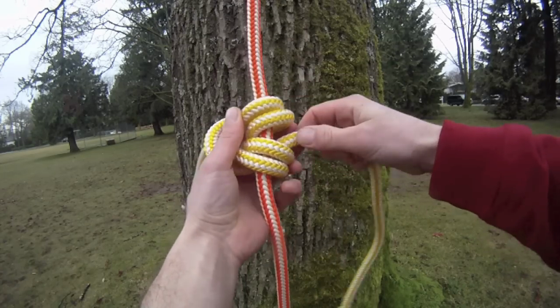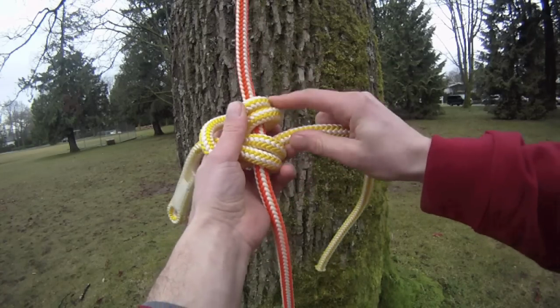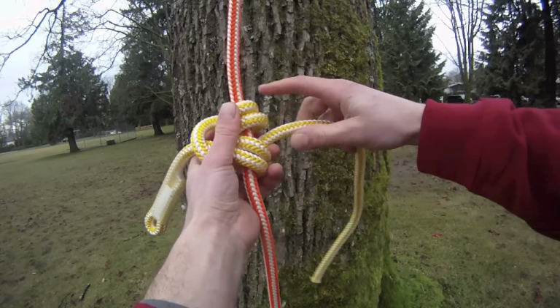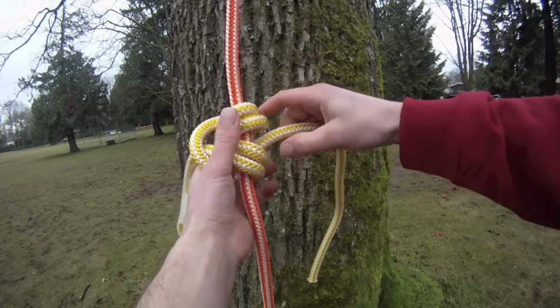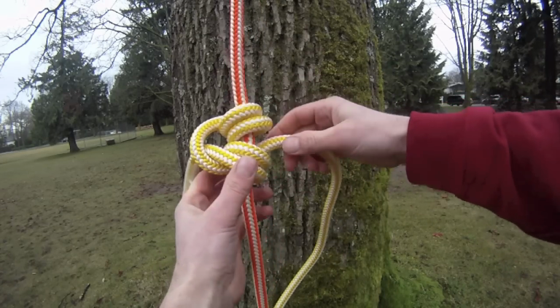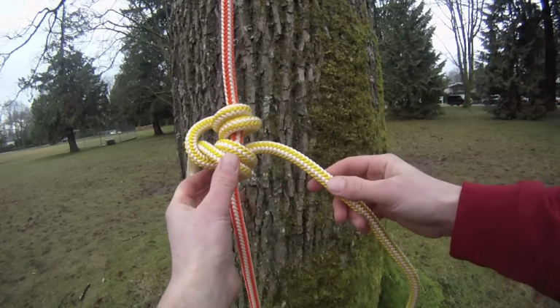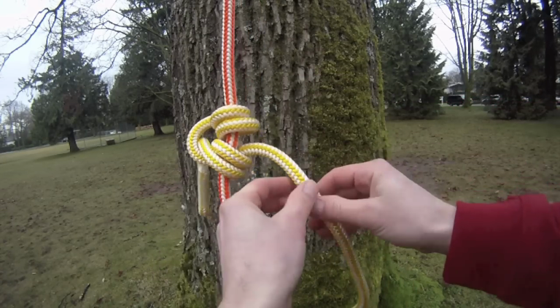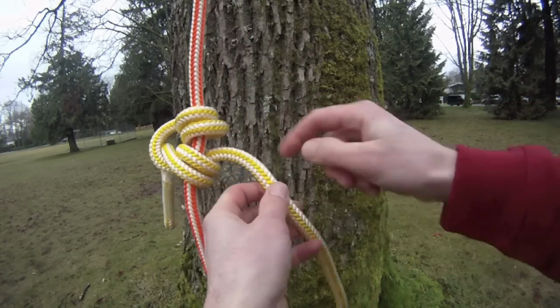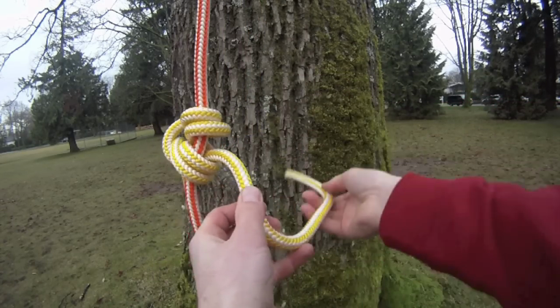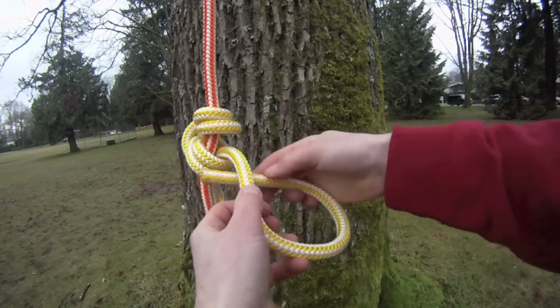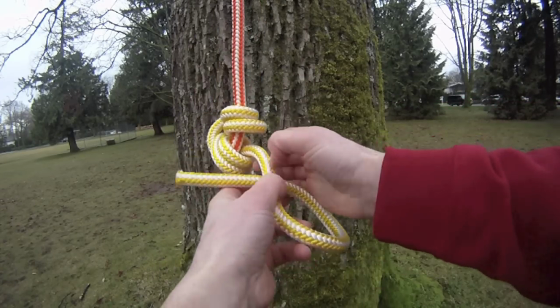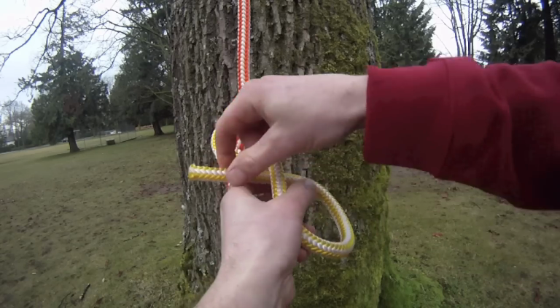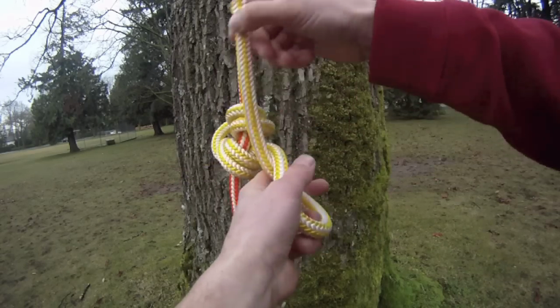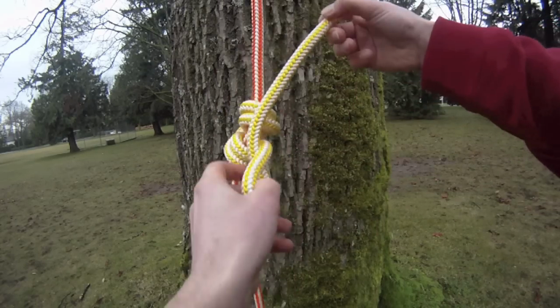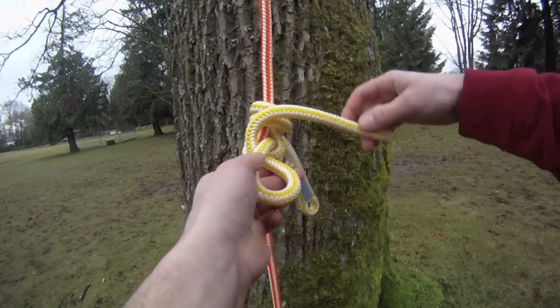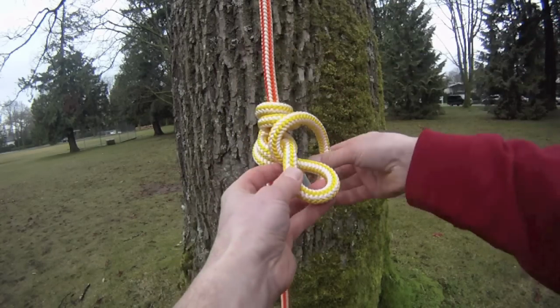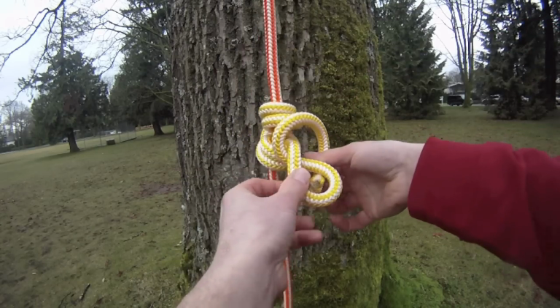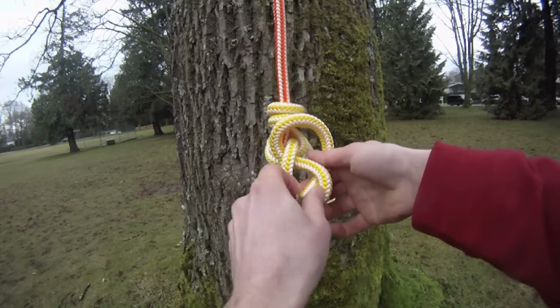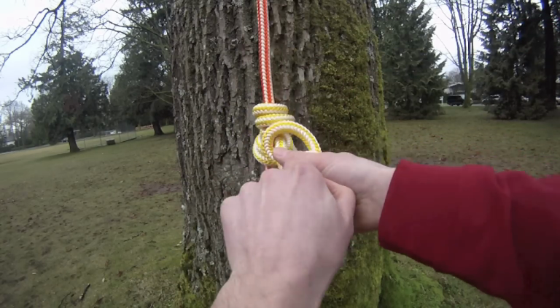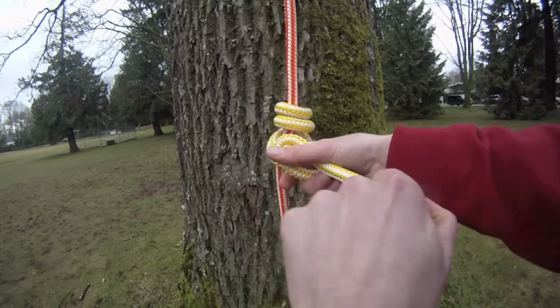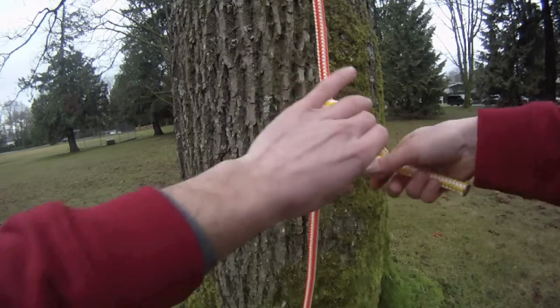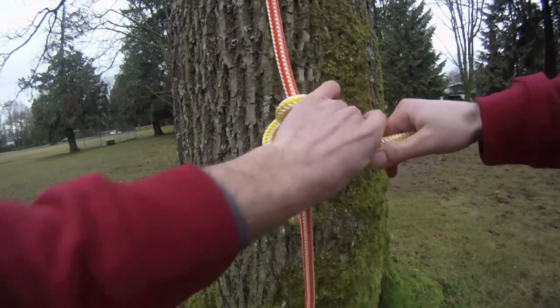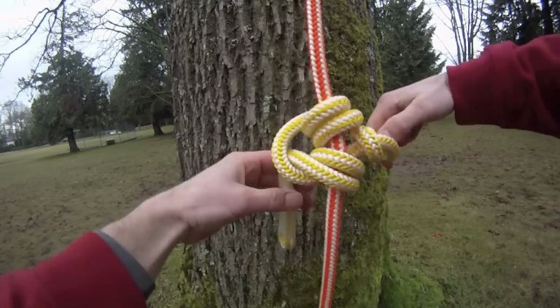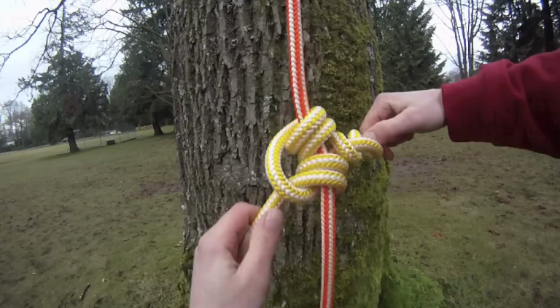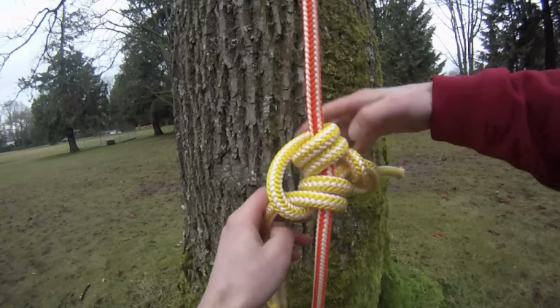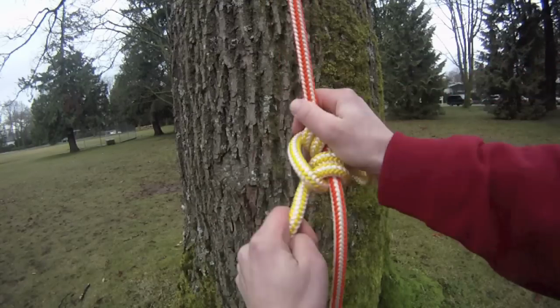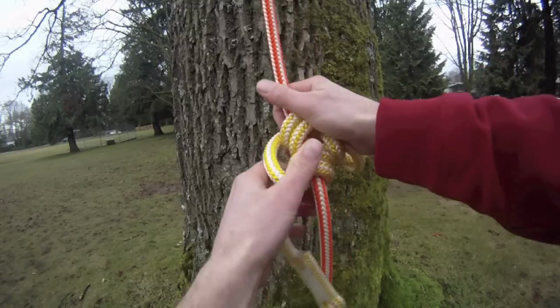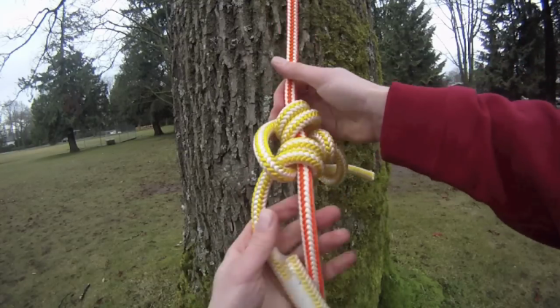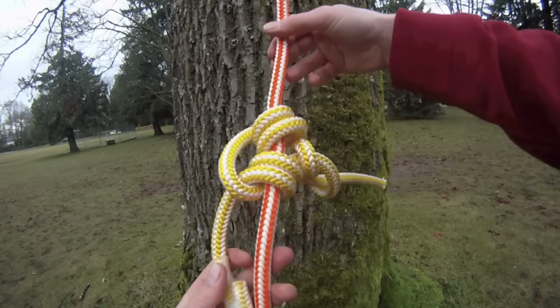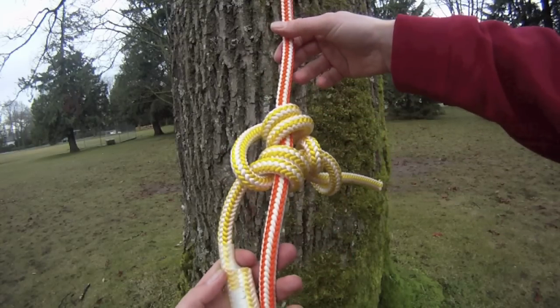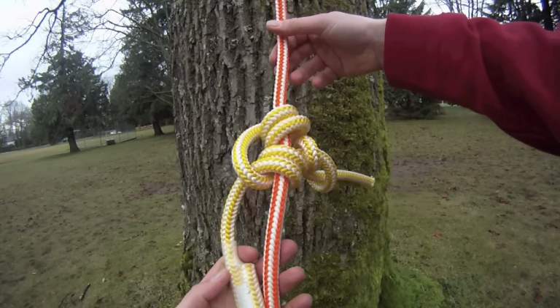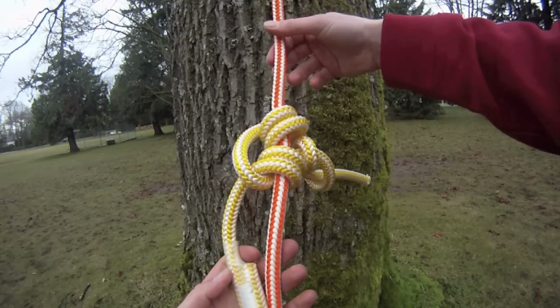Finally, to finish it off you must always tie a figure of 8 stopper knot in the end, just so there's no chance that it can roll out. And that is your Blake's hitch.